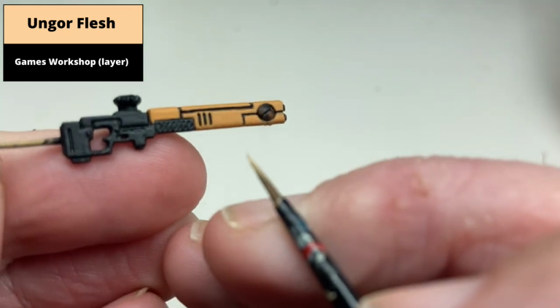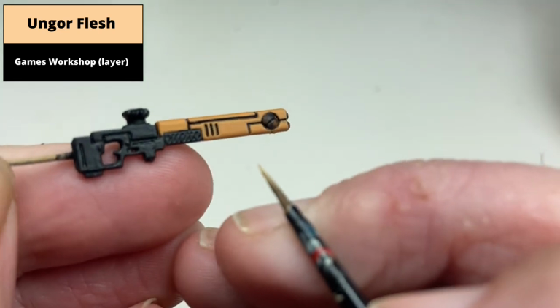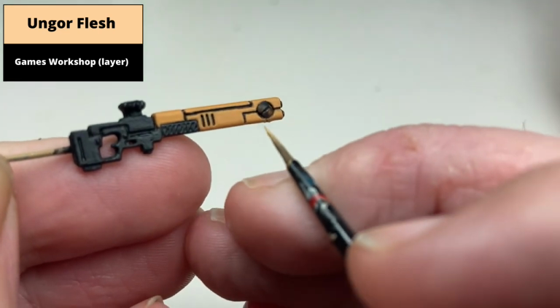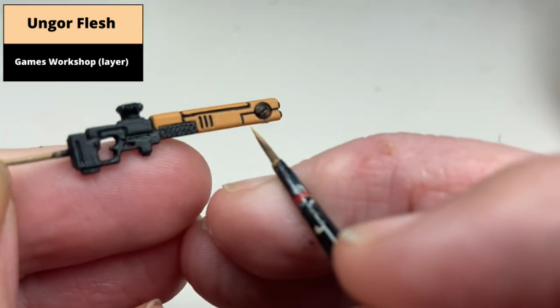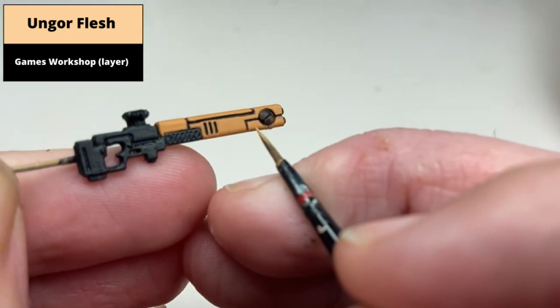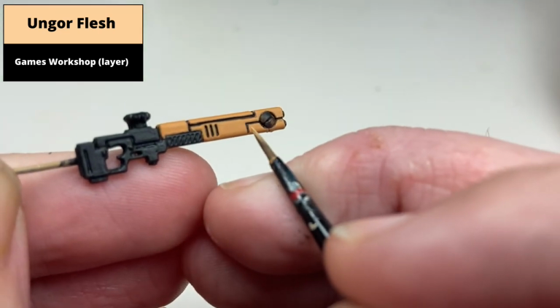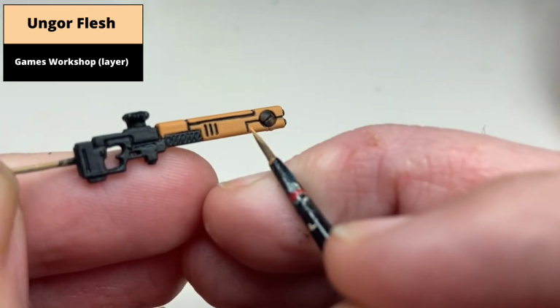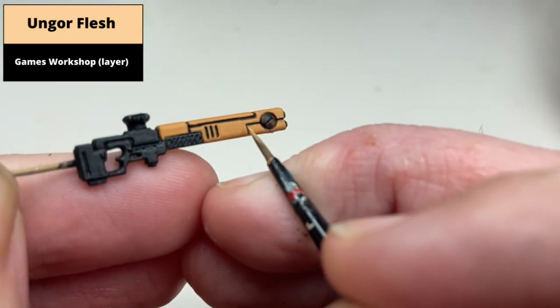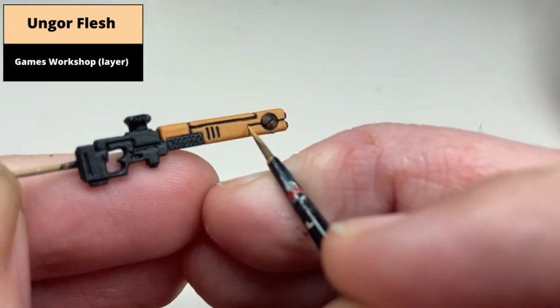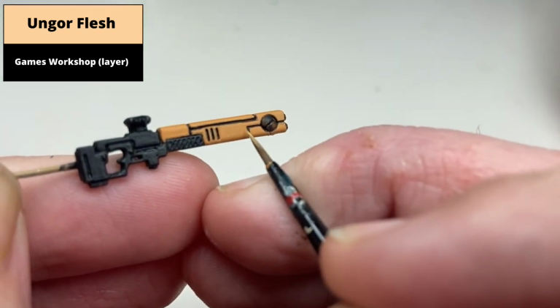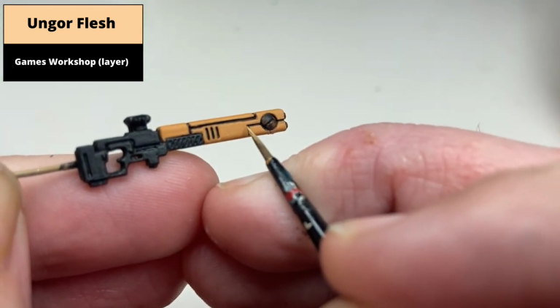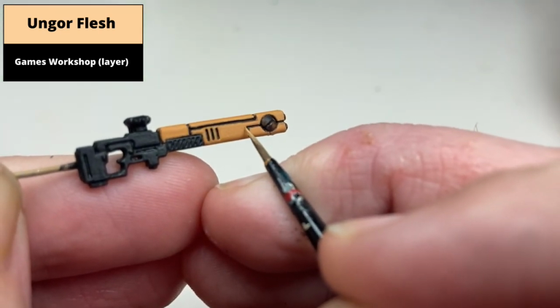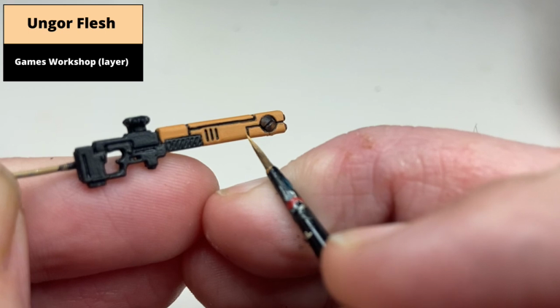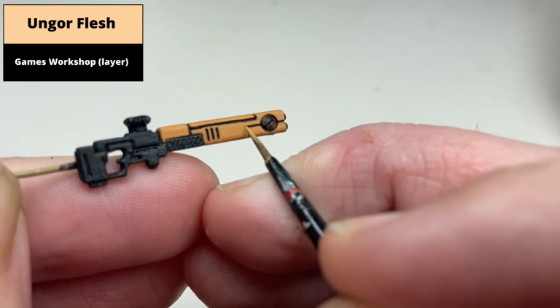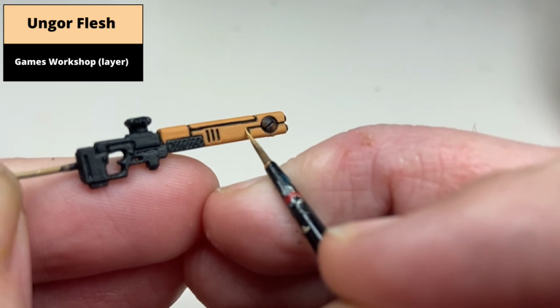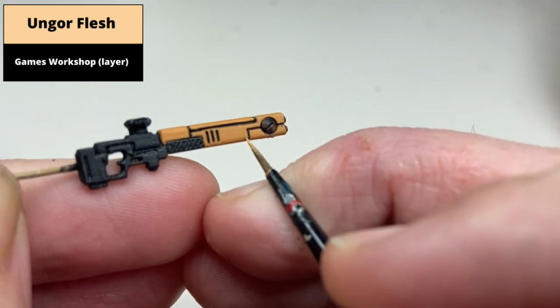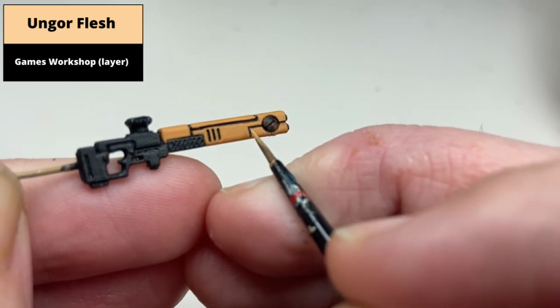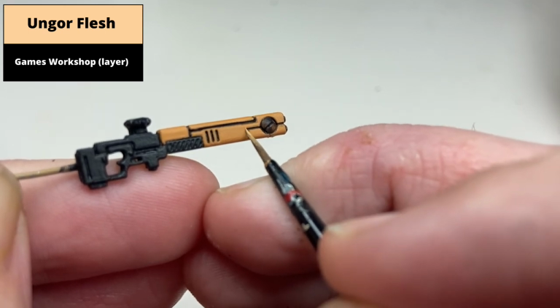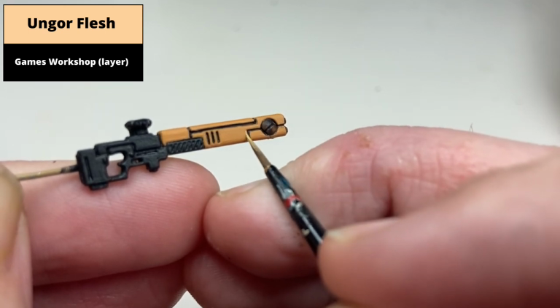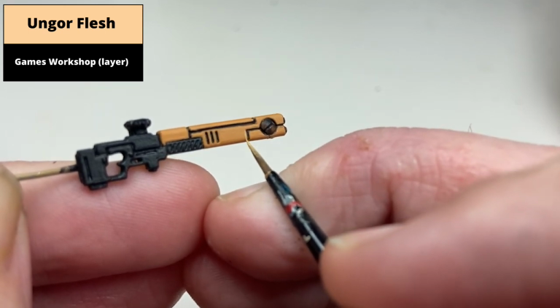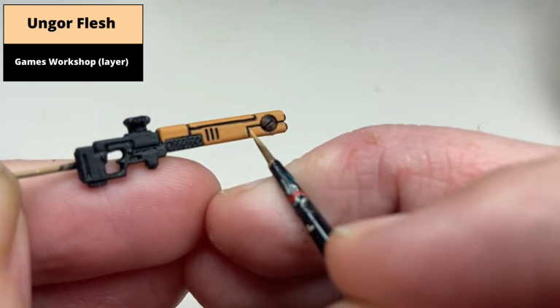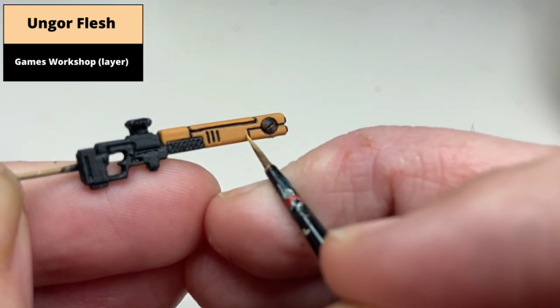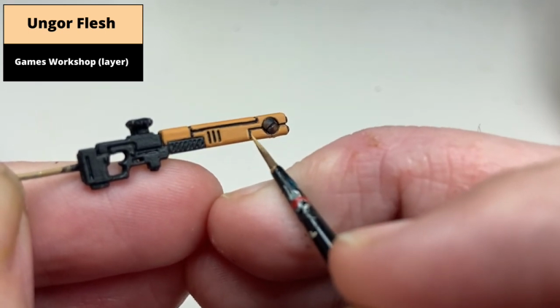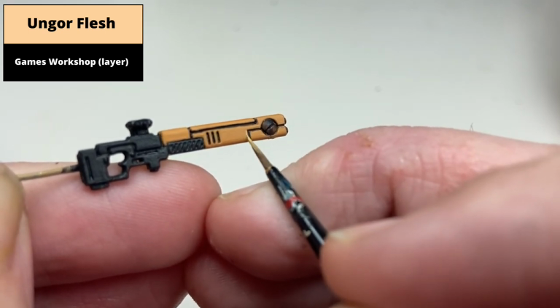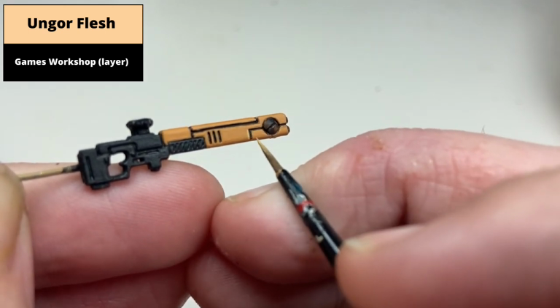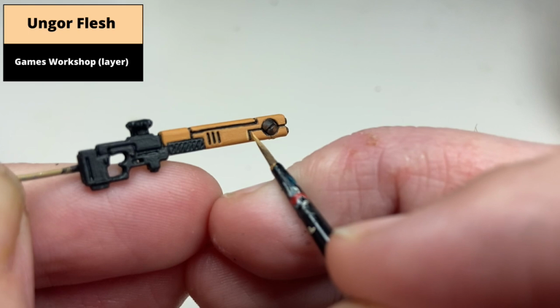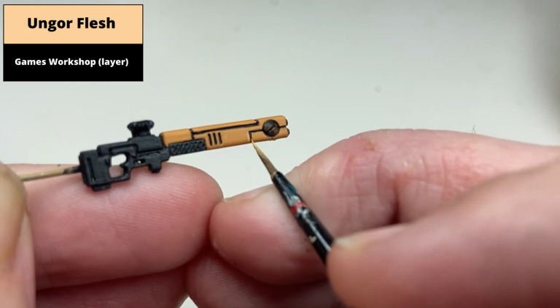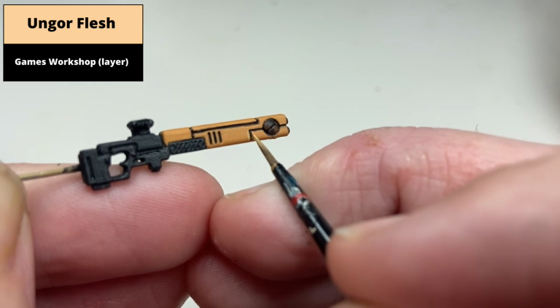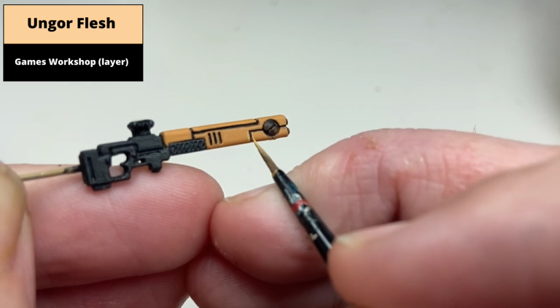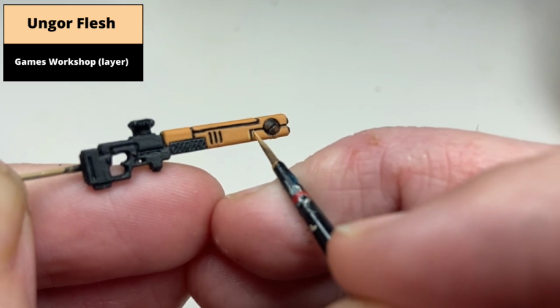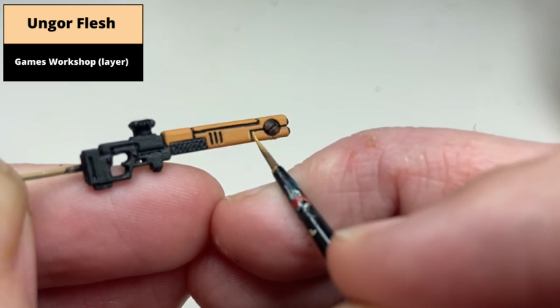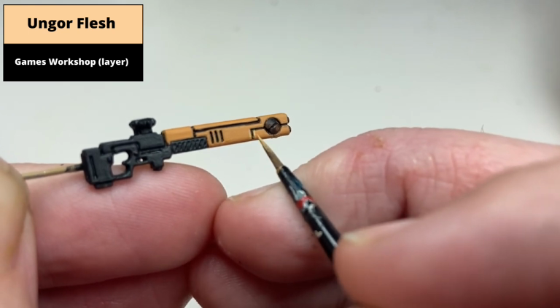Edge highlight all of these areas with Ungor Flesh. Unfortunately for this area there isn't a huge amount of sharp edges to use the edge of the brush, but again just take your time with it. Because this is quite a light colour, mistakes are easily corrected with Taillight Ochre.